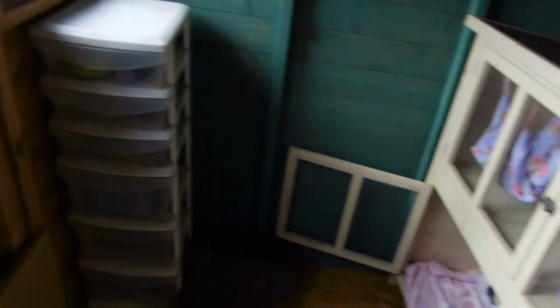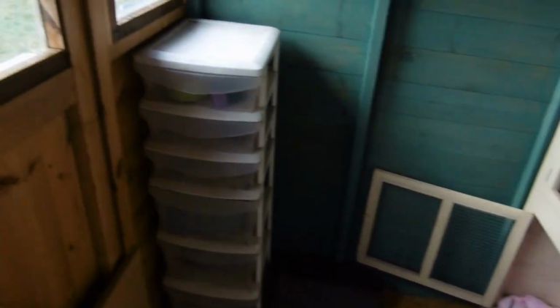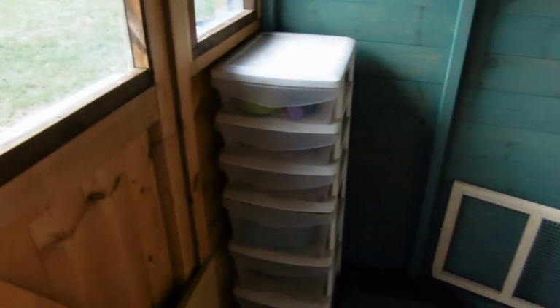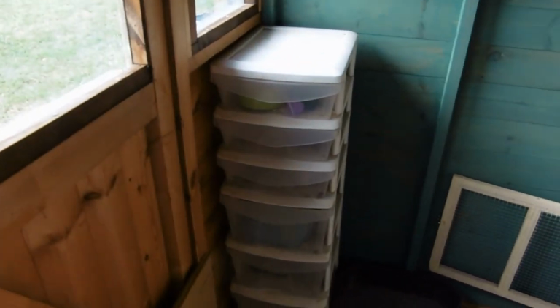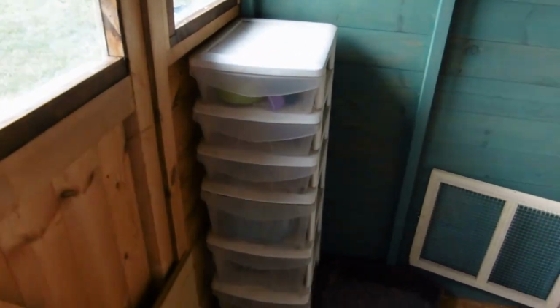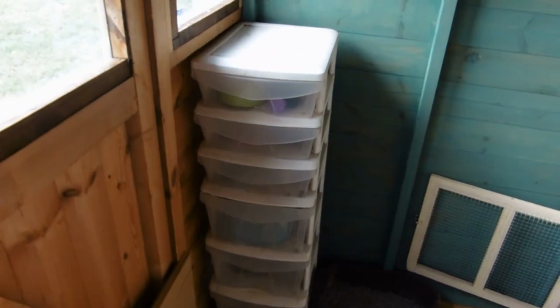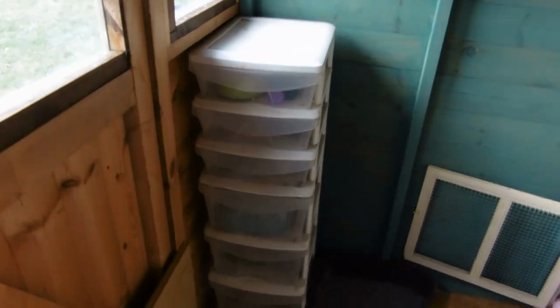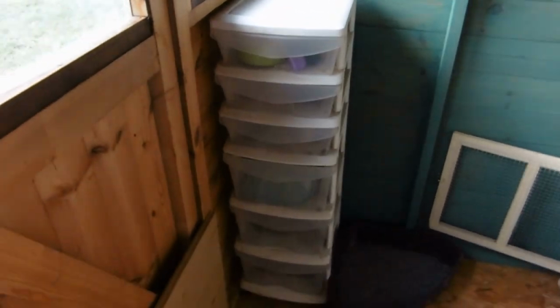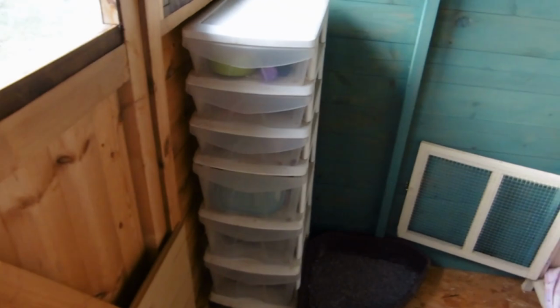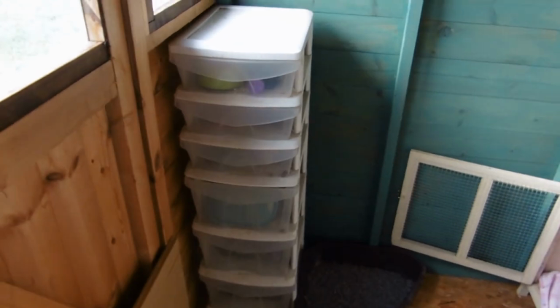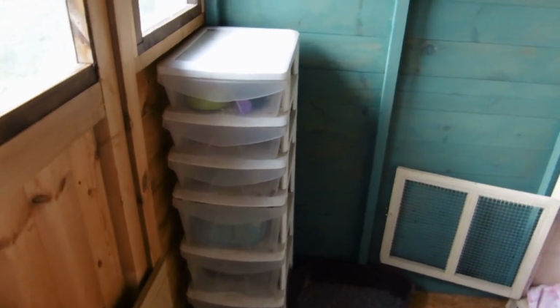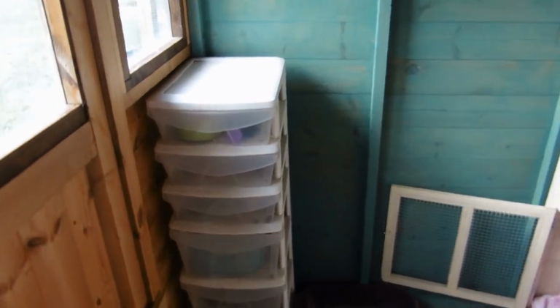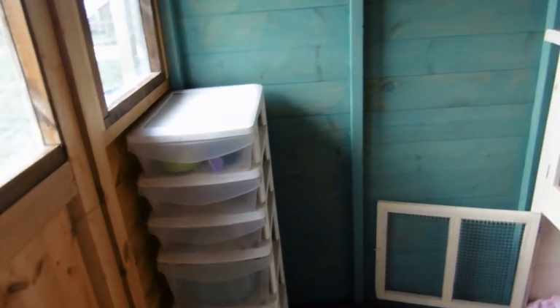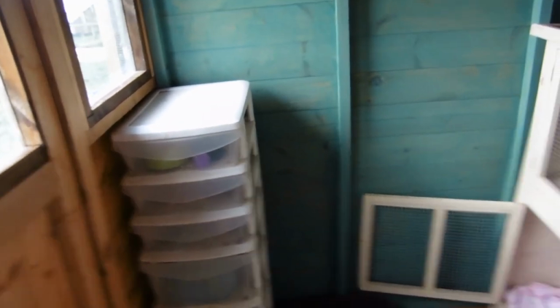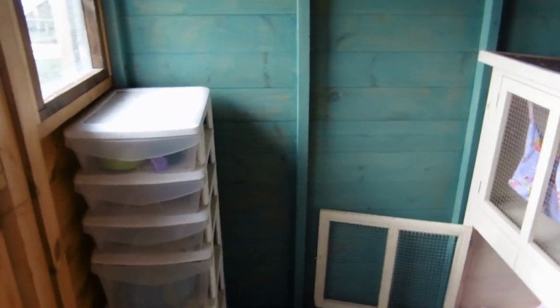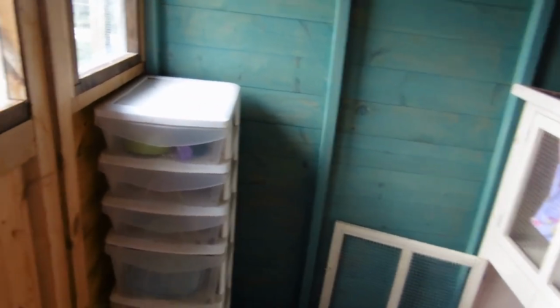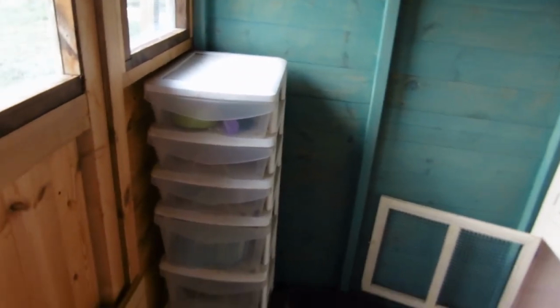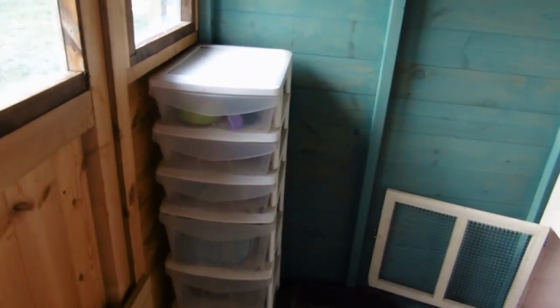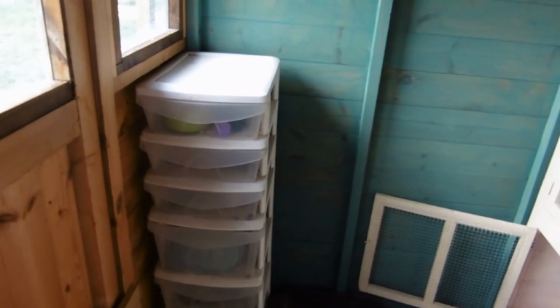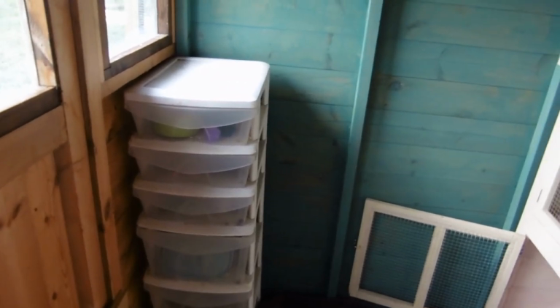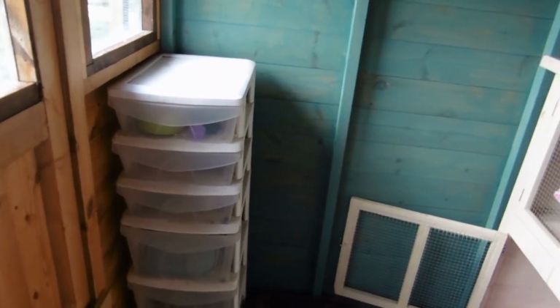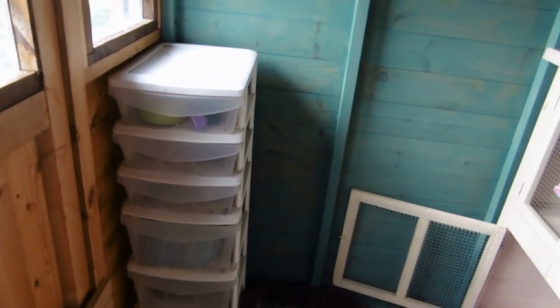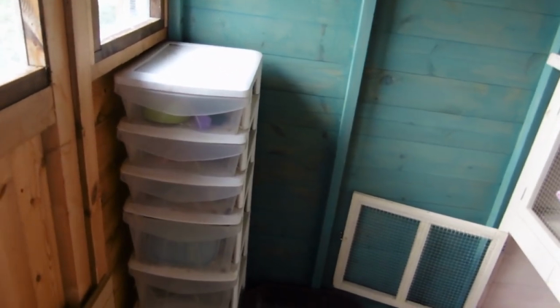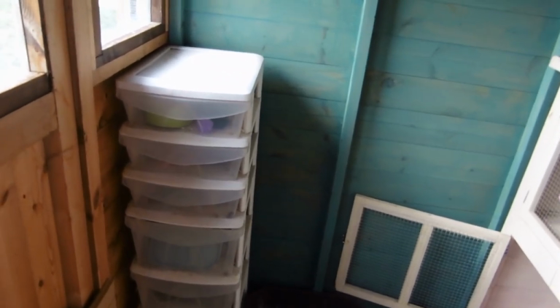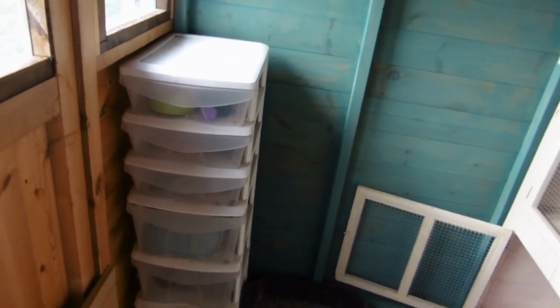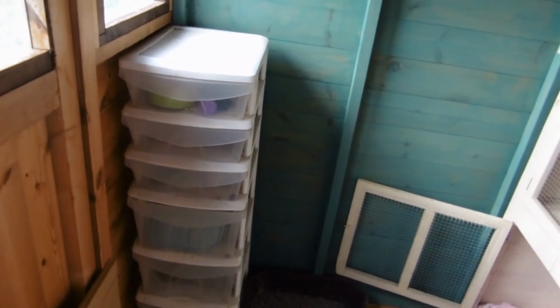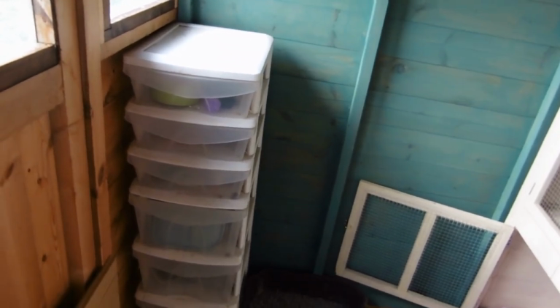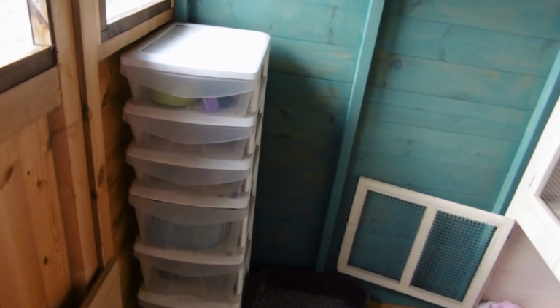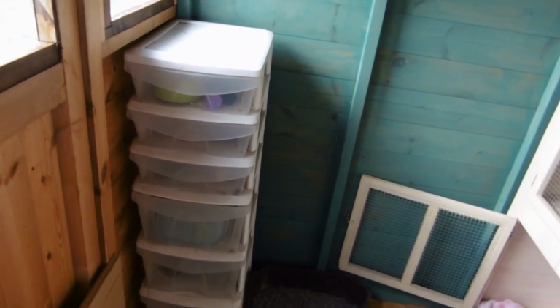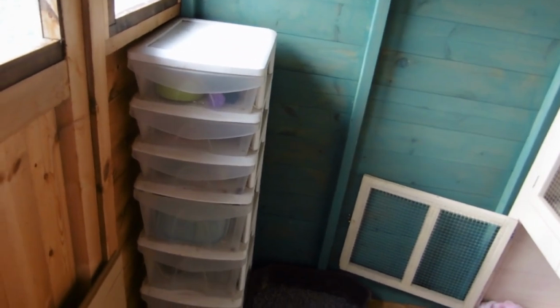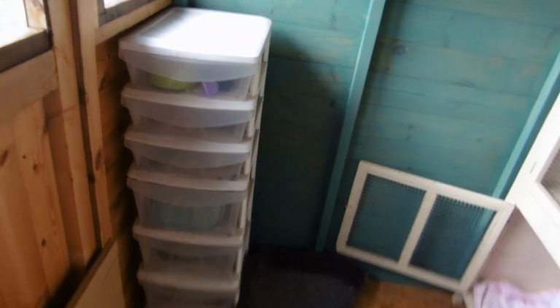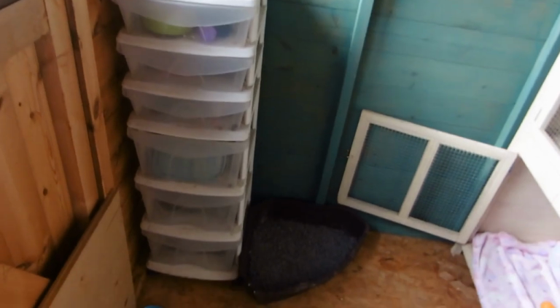Over there I just have my storage for them. So I have extra bowls, wire cutters and things like that in there that I've used to make this setup.